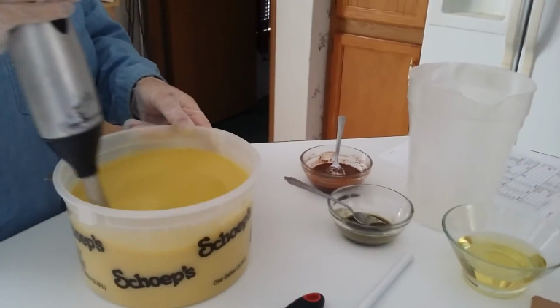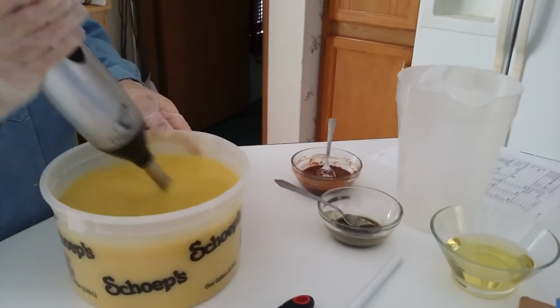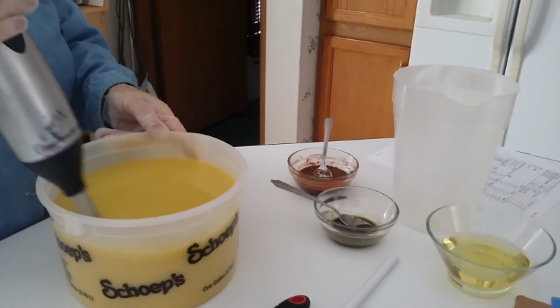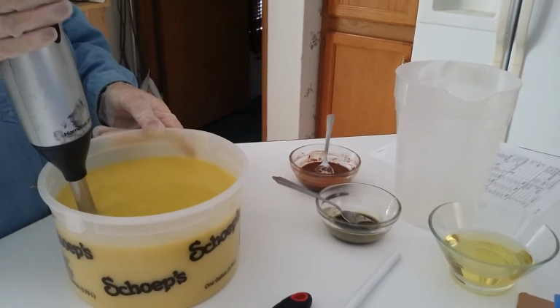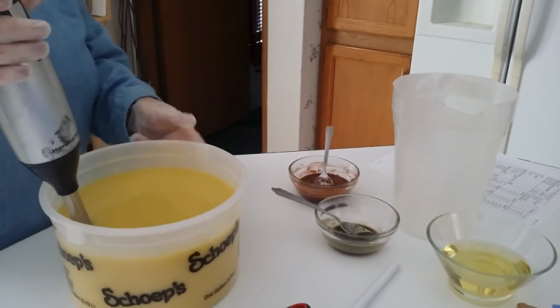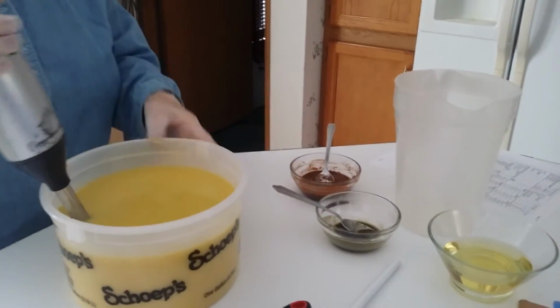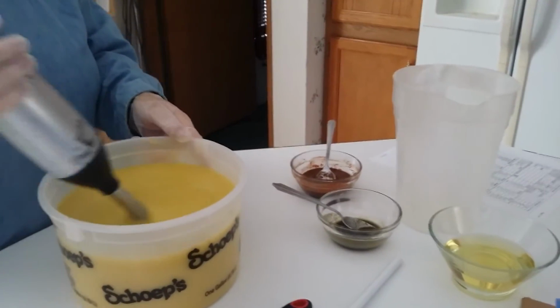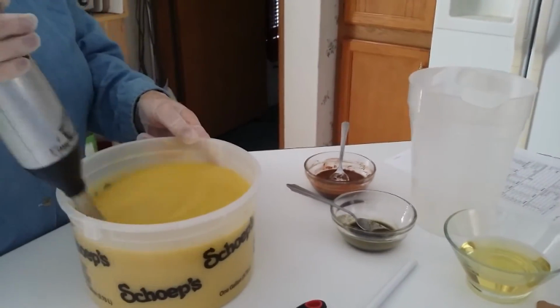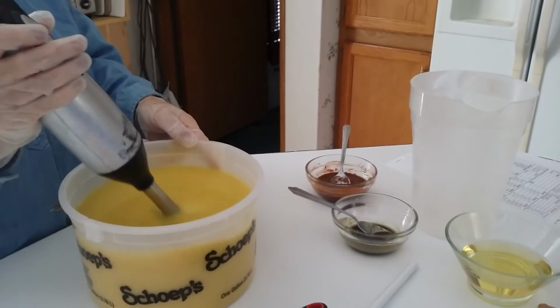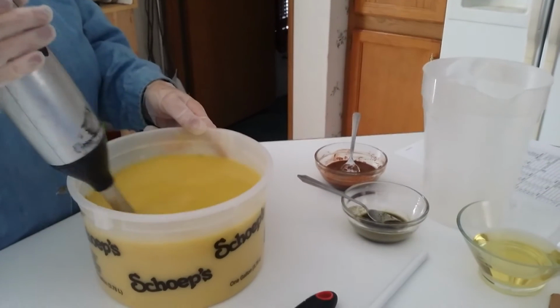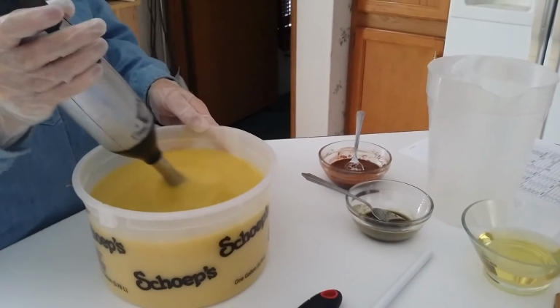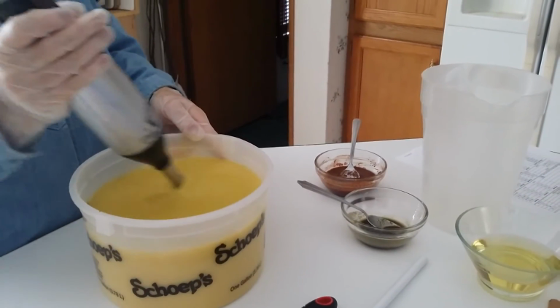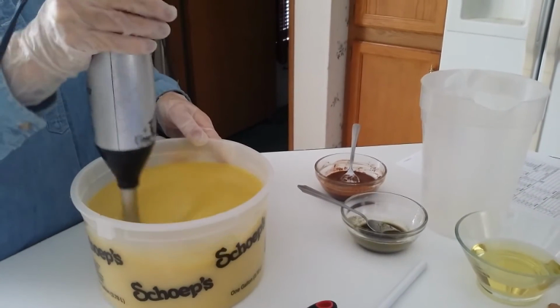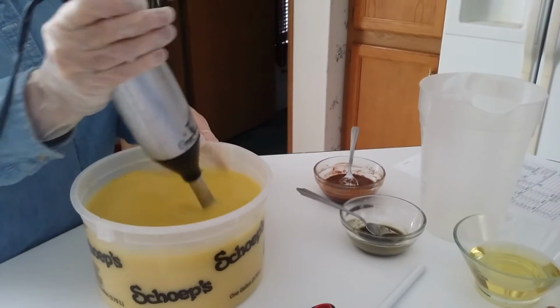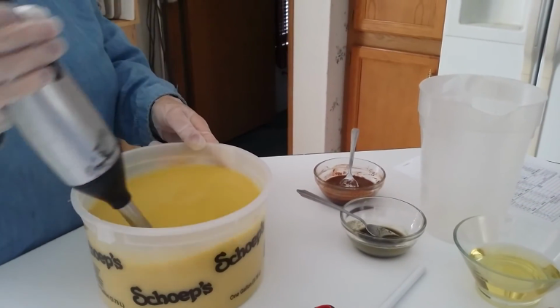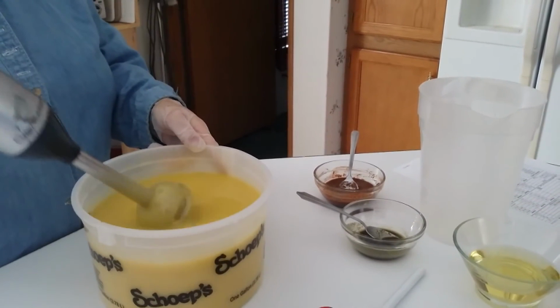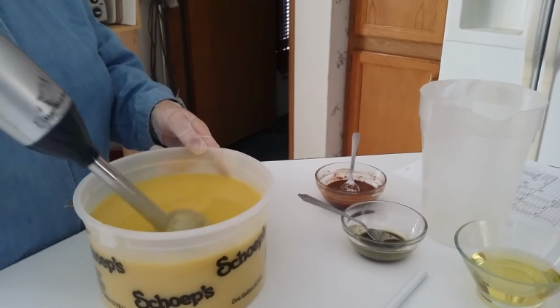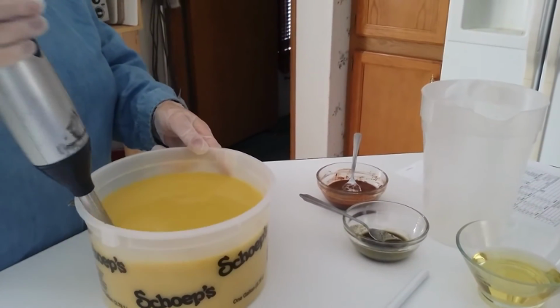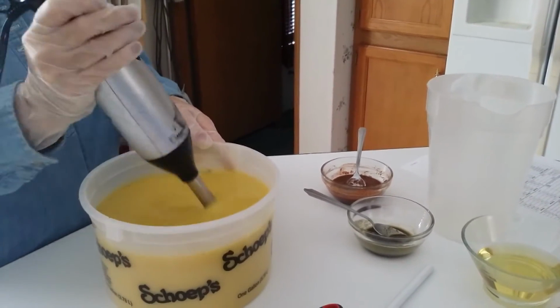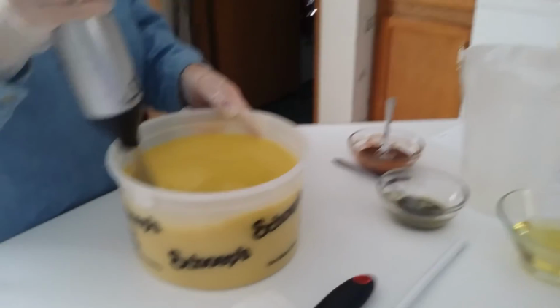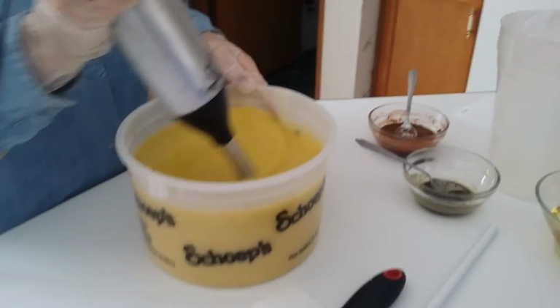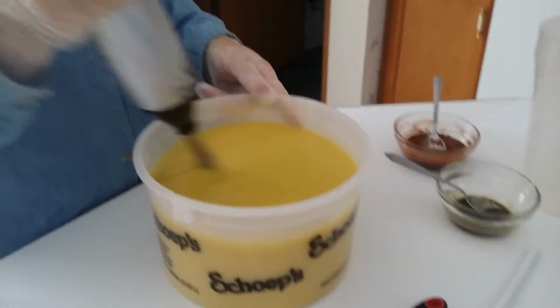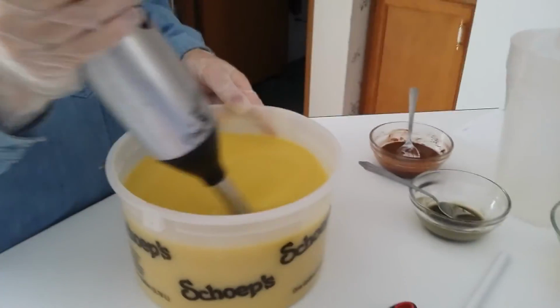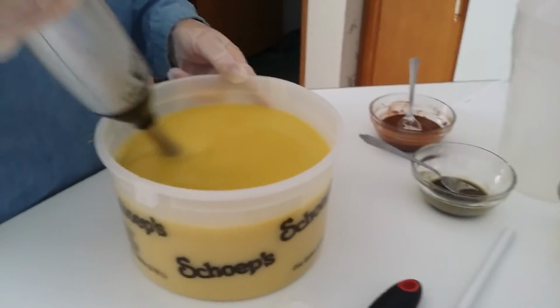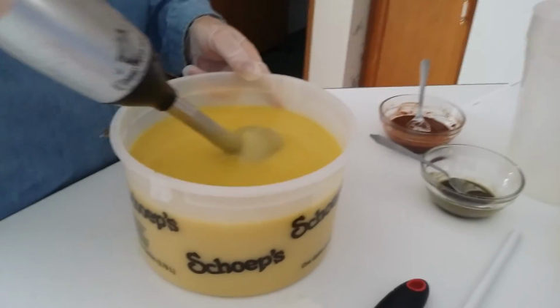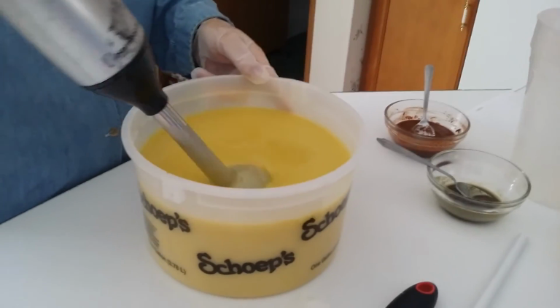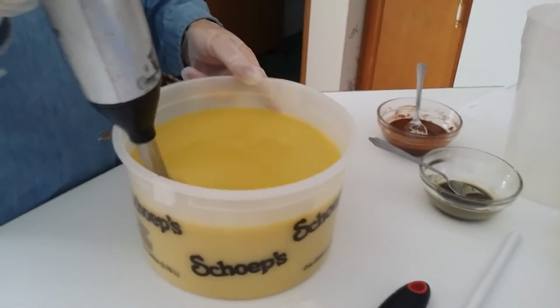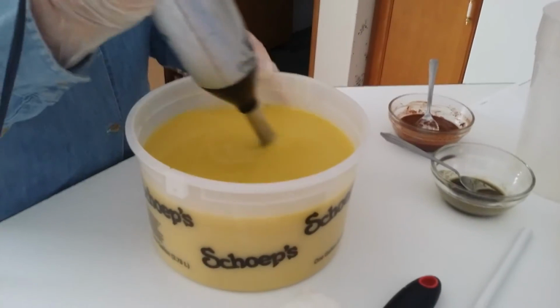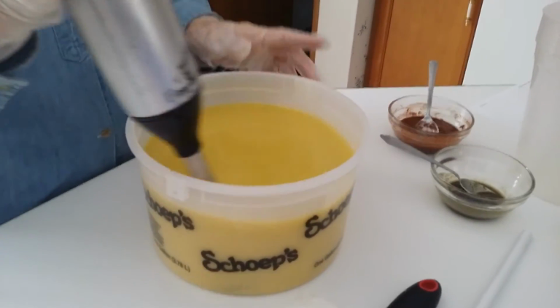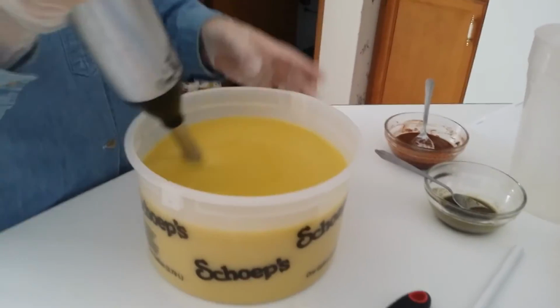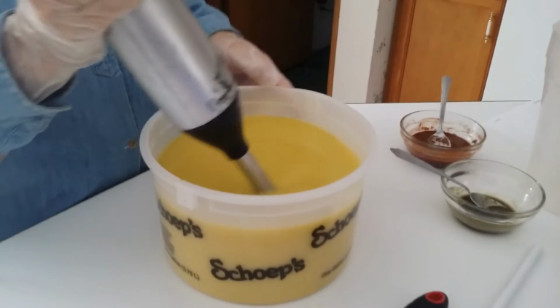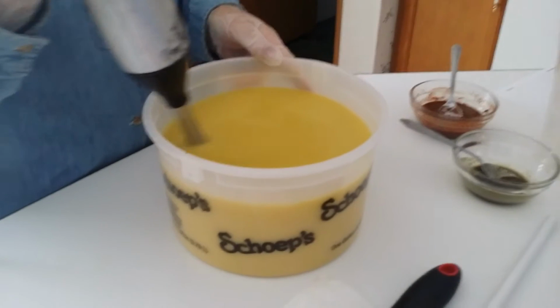Usually if you're making castile soap, which is 100% olive oil, it takes a while for it to come to trace. But I want to have it truly incorporated before I super fat with my Argan oil.